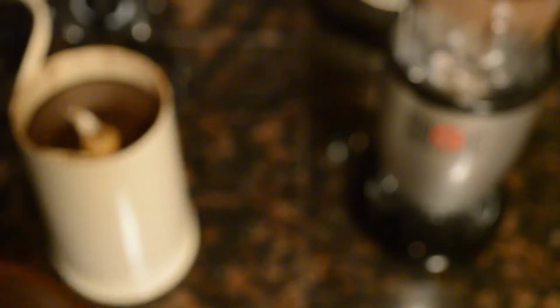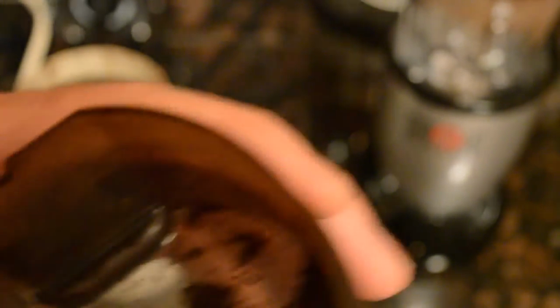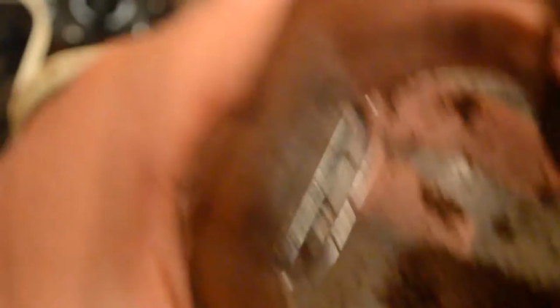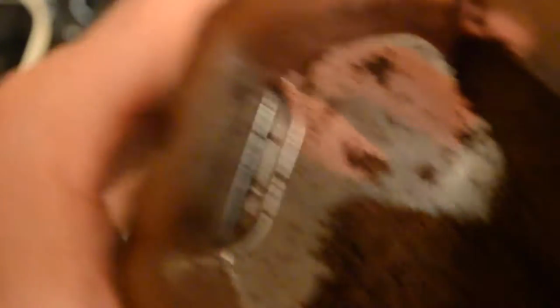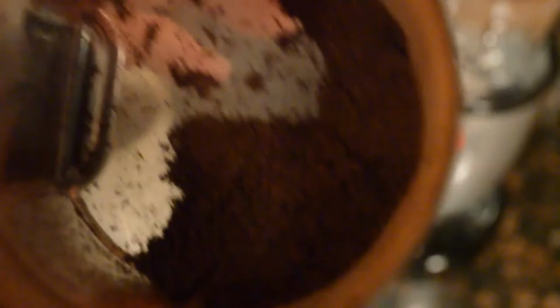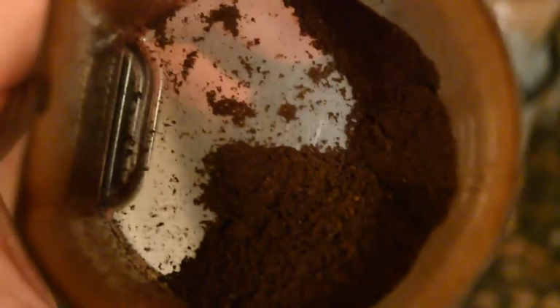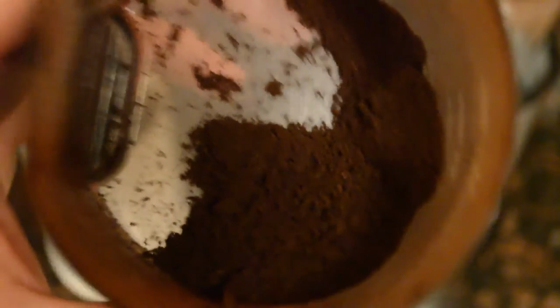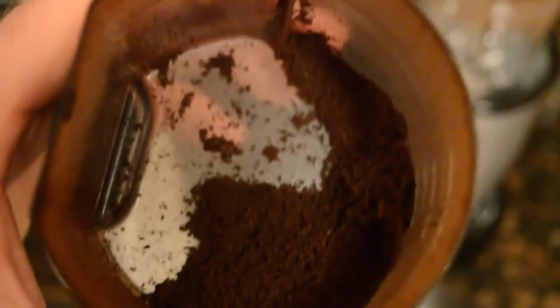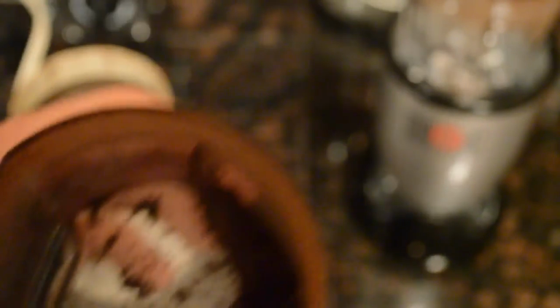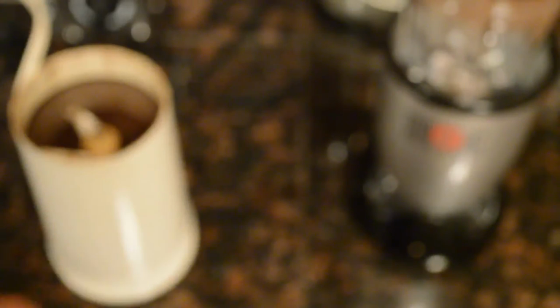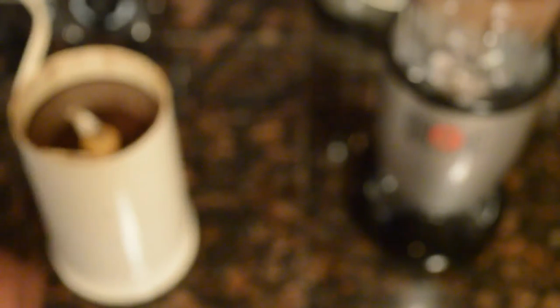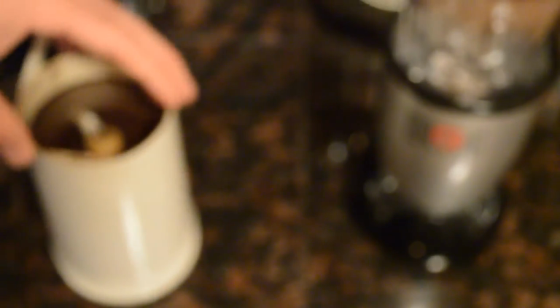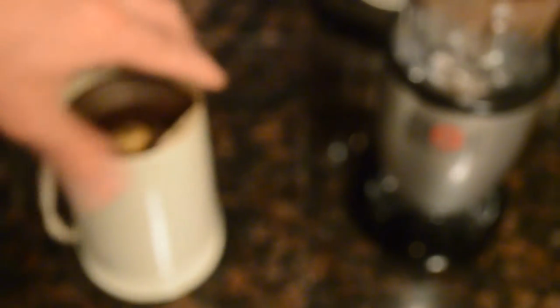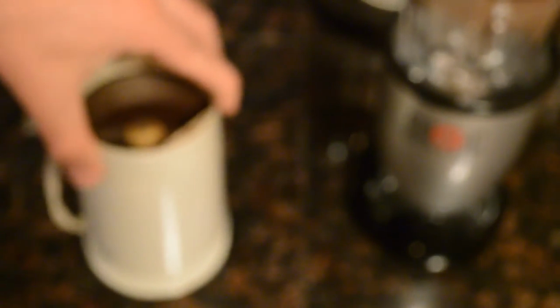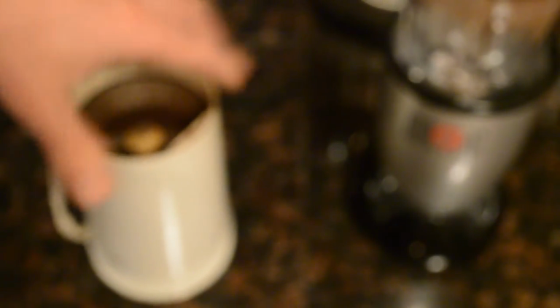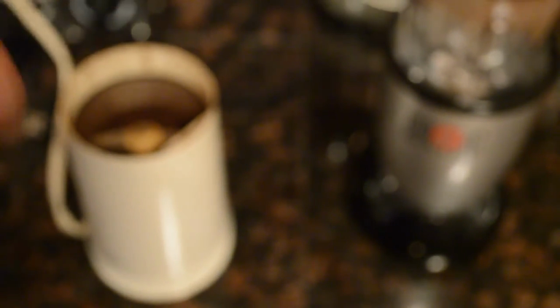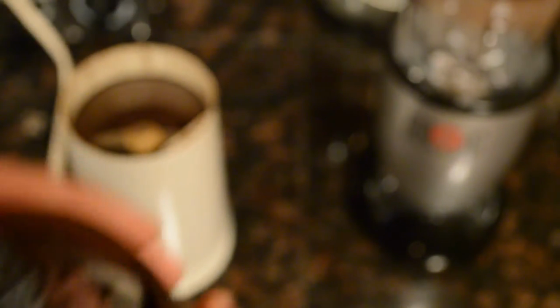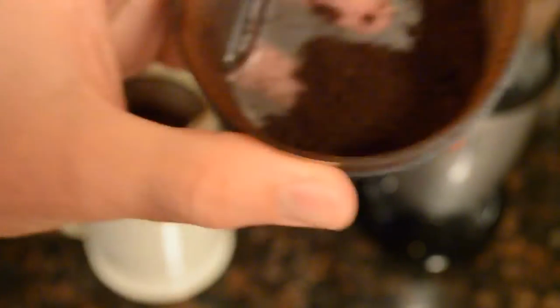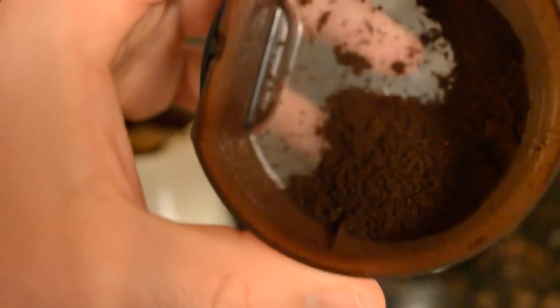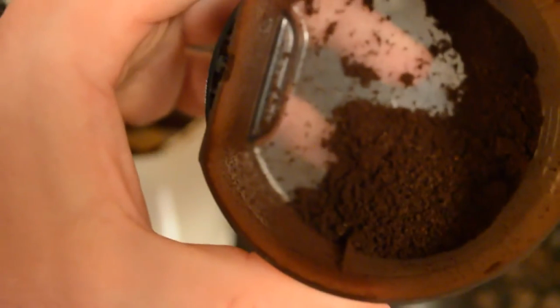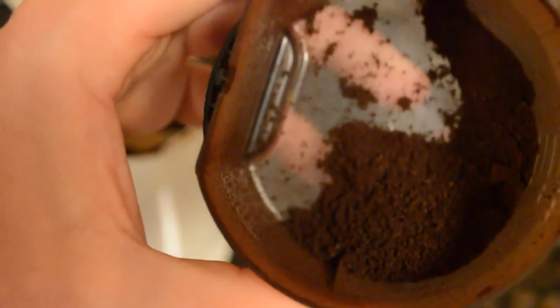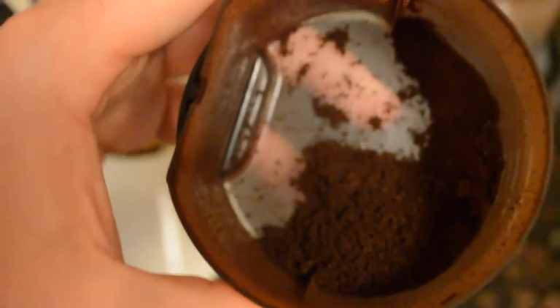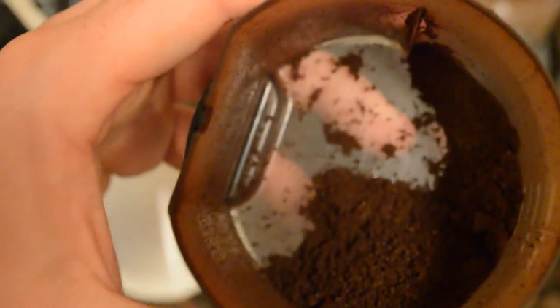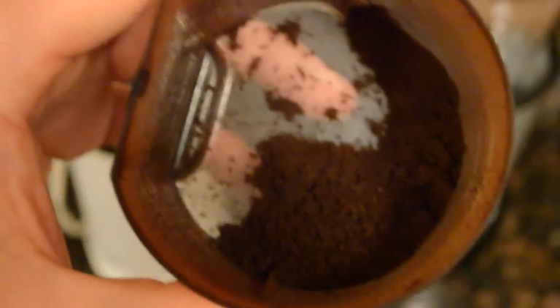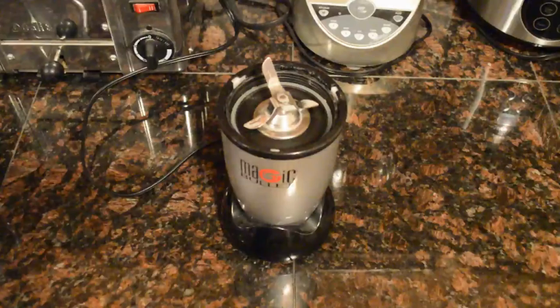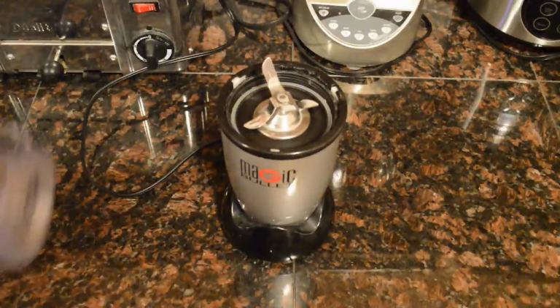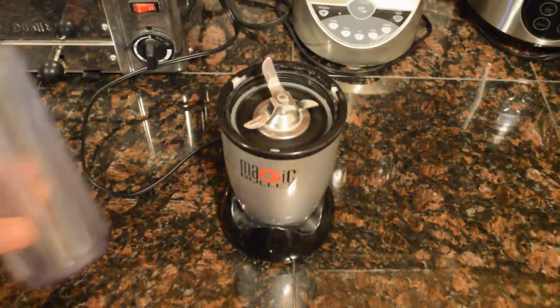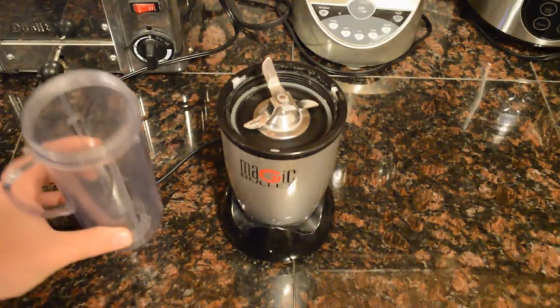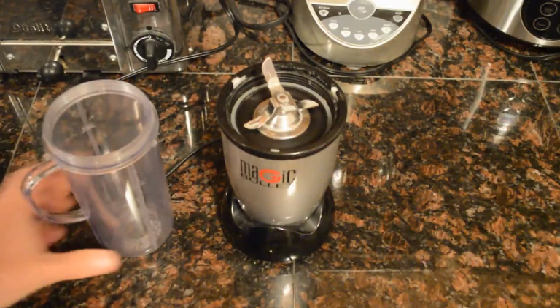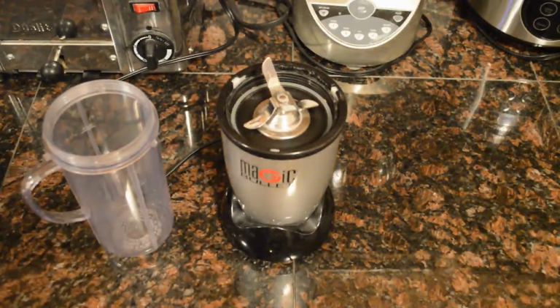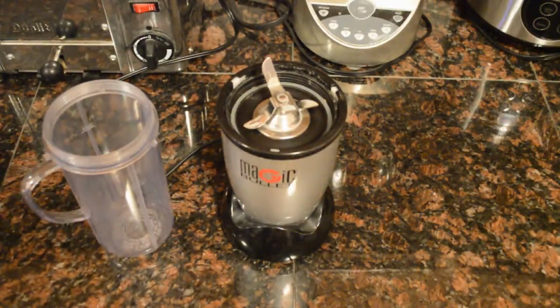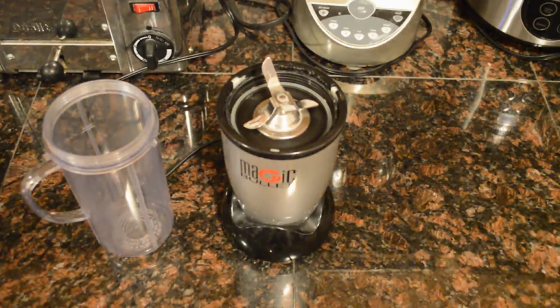Feeling the results, I think the Braun grounds are a little bit finer. The Magic Bullet will not be replacing my Braun coffee grinder.